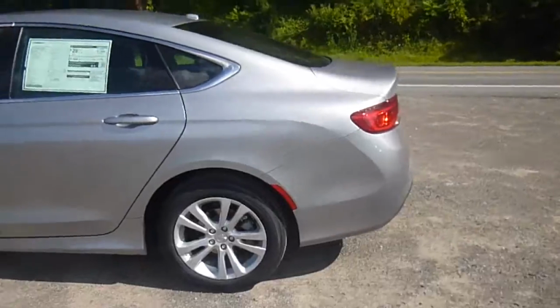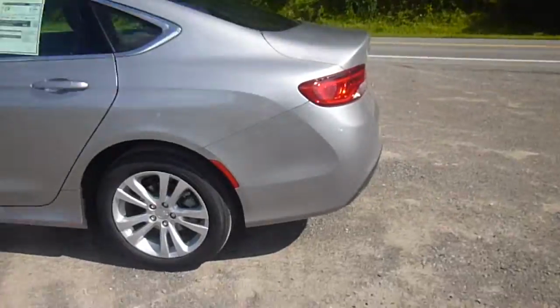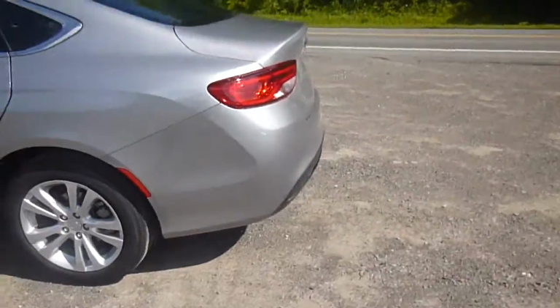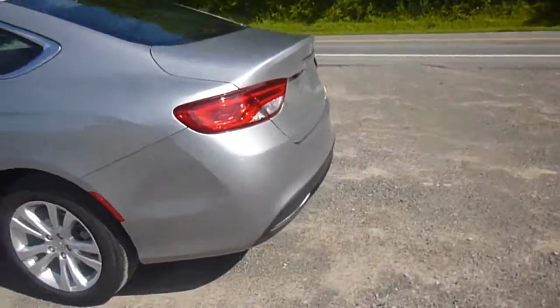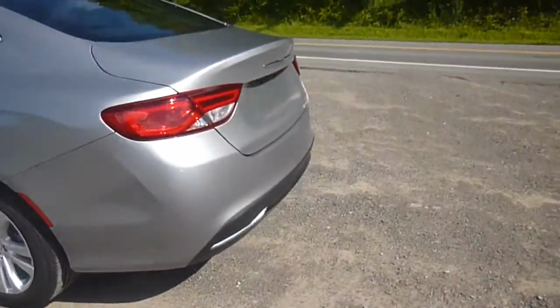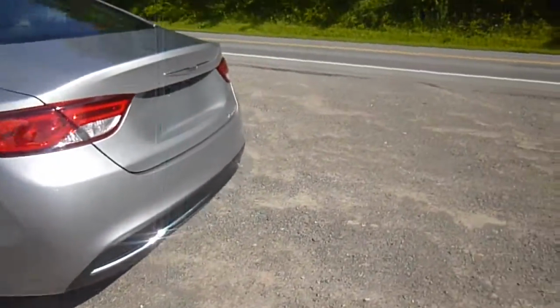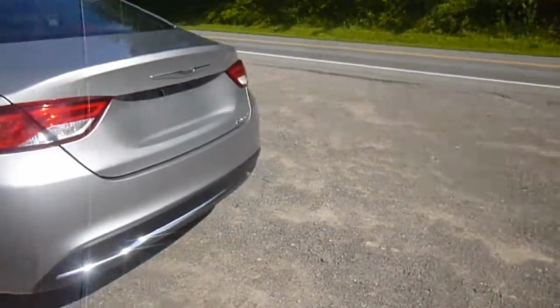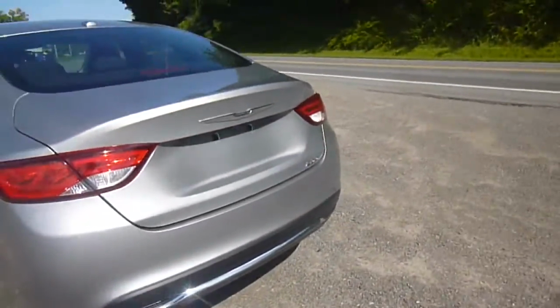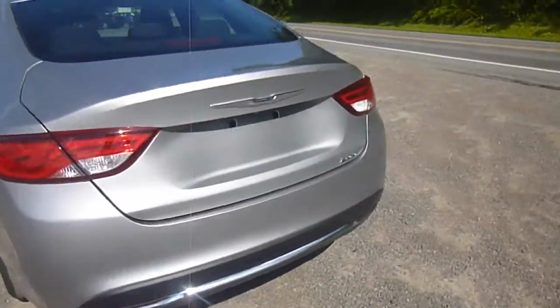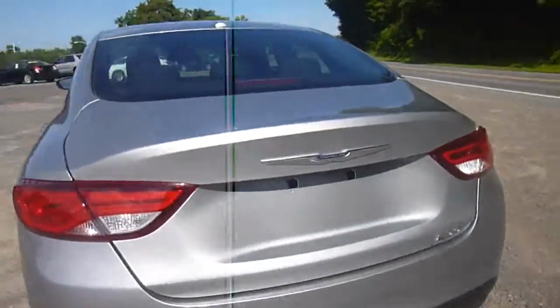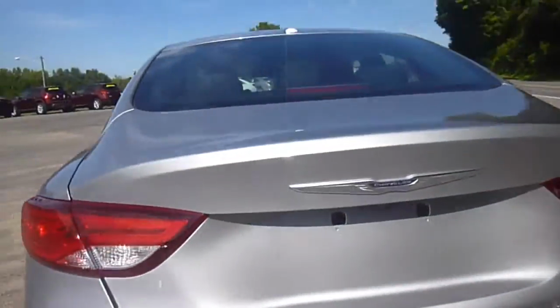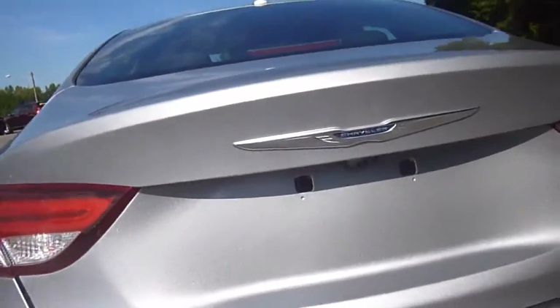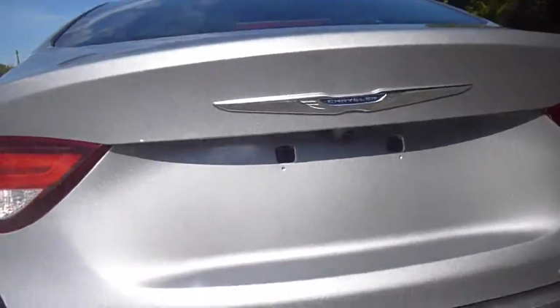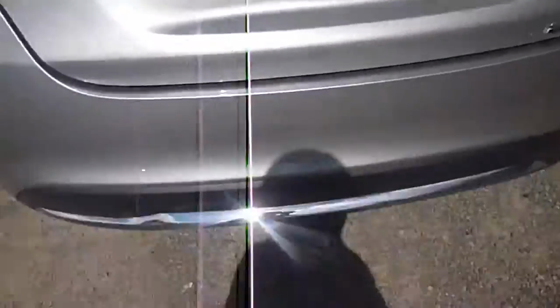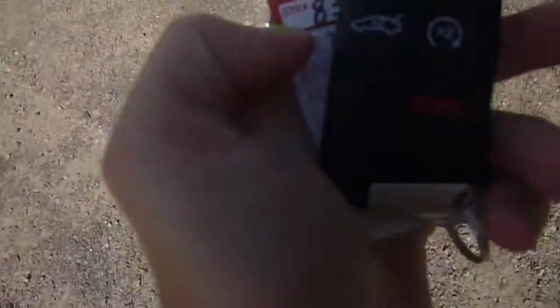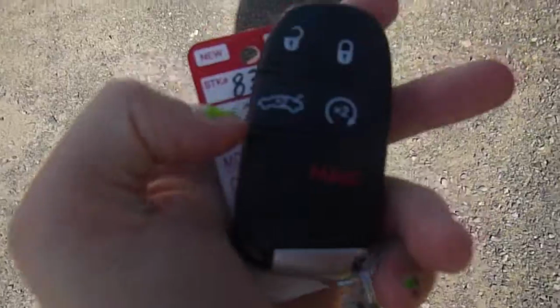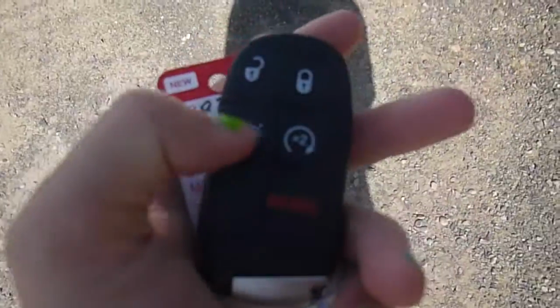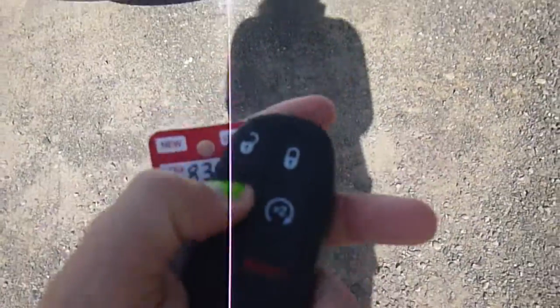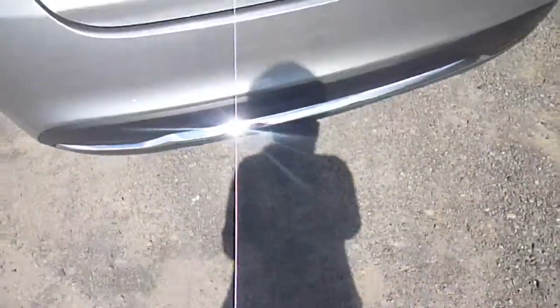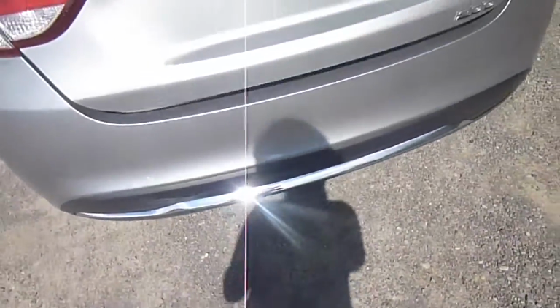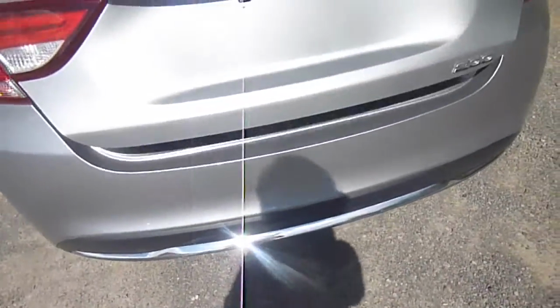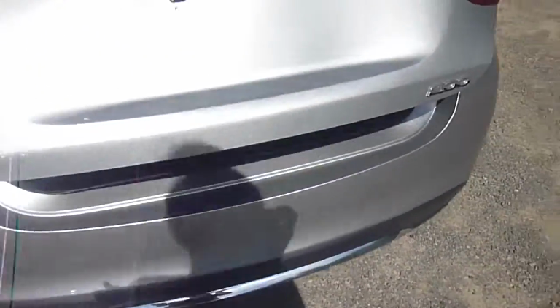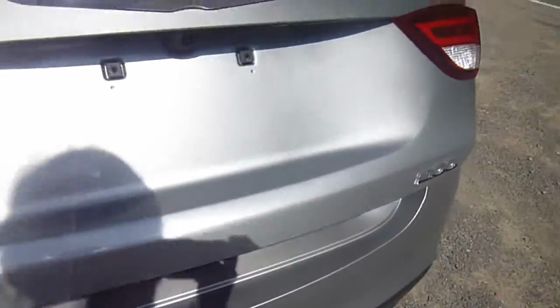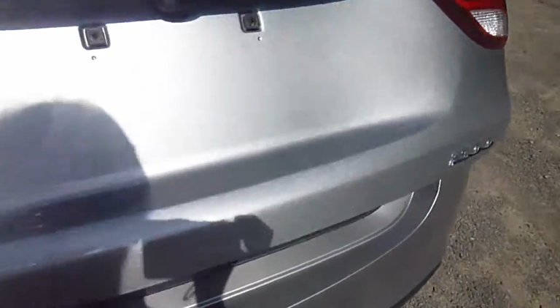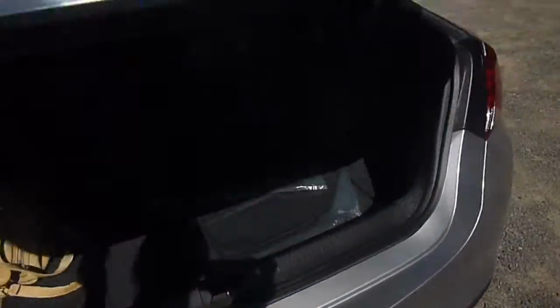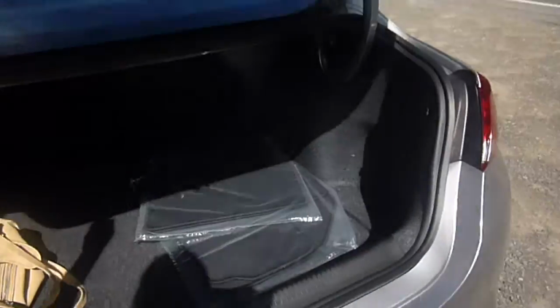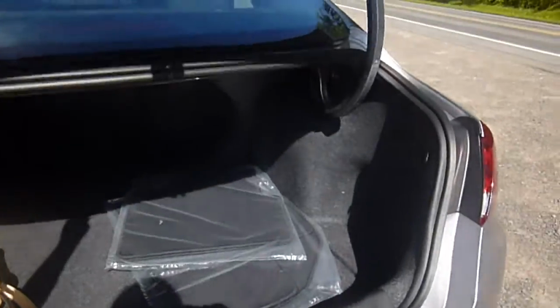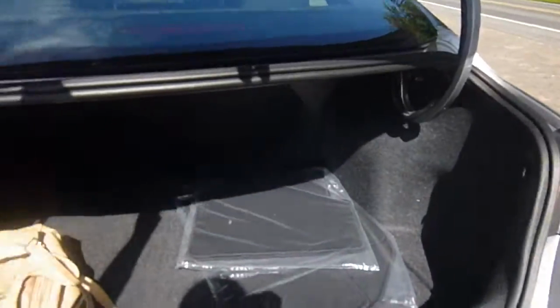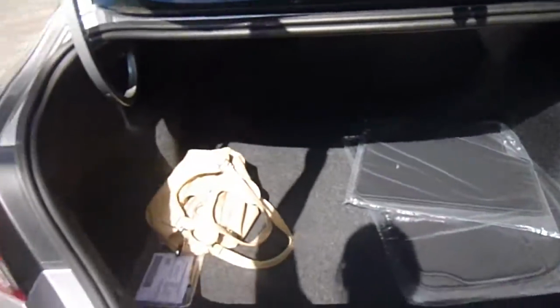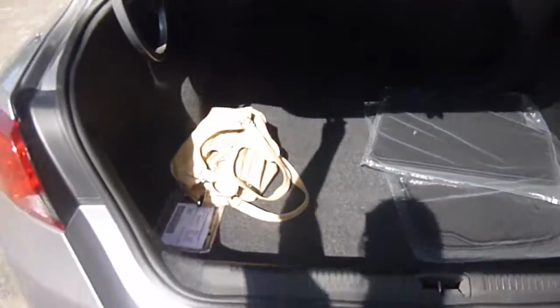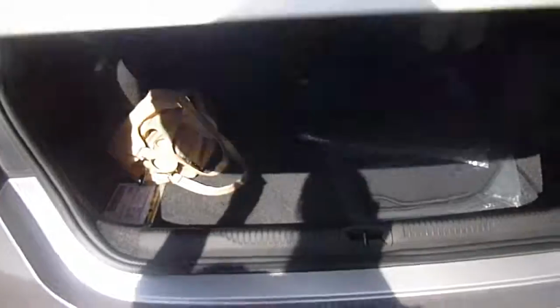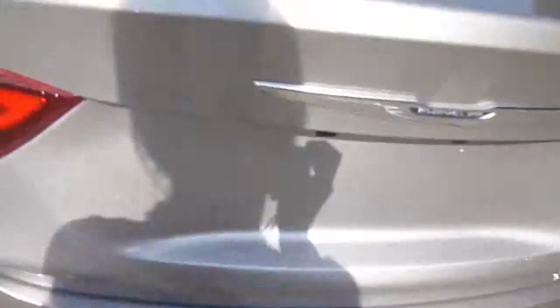Let's head over to the back here. You'll see there's a backup camera right there. If you take a look at your key, there's a button to pop open the trunk — you just press it two times. Tons and tons of room in the back here.